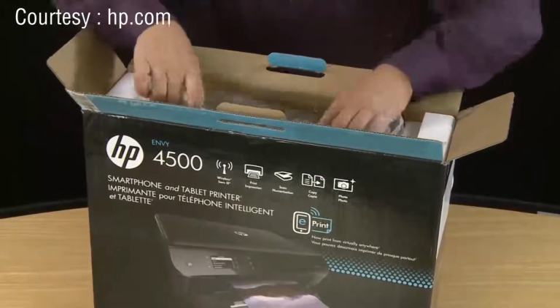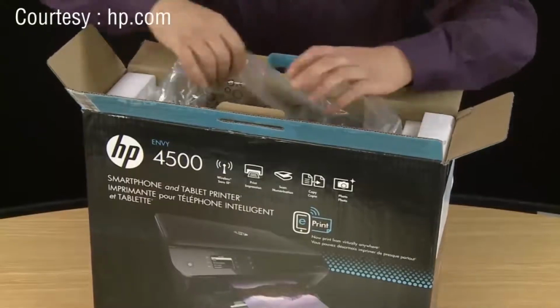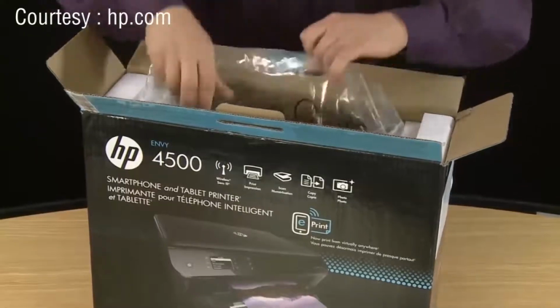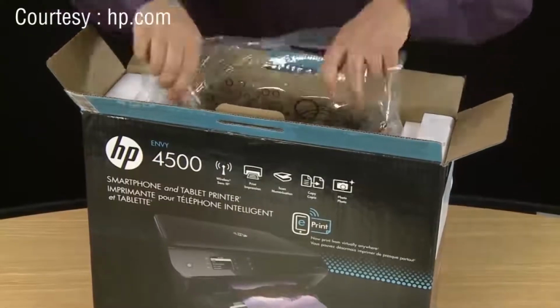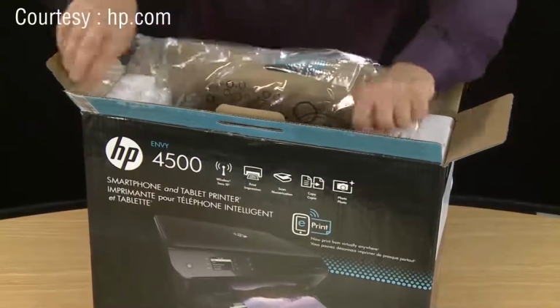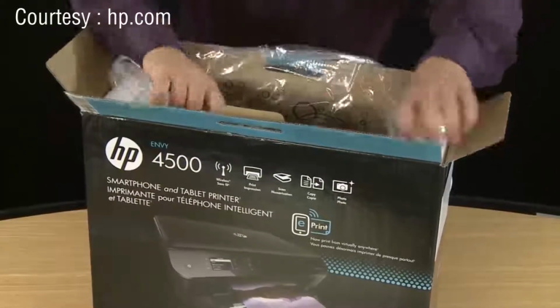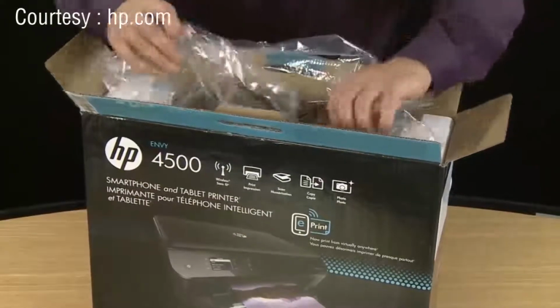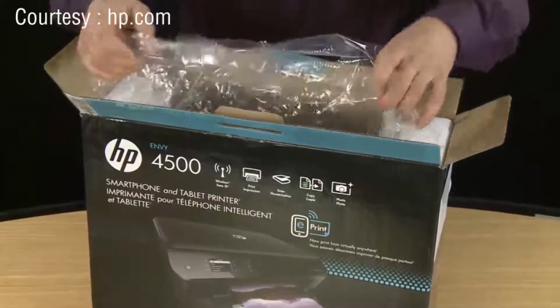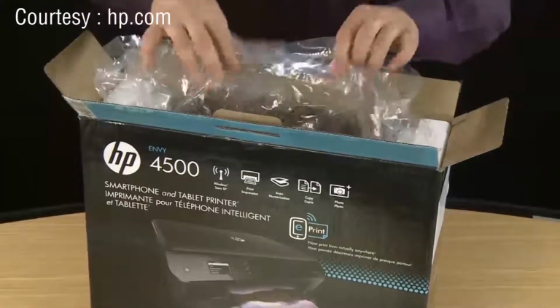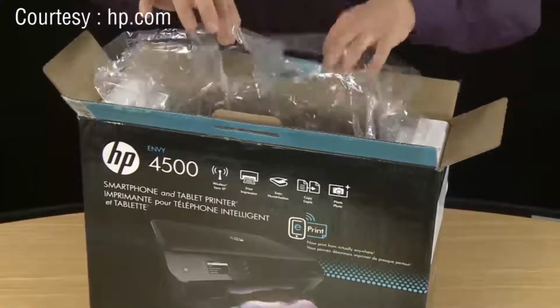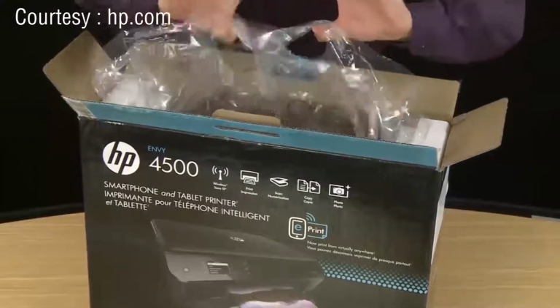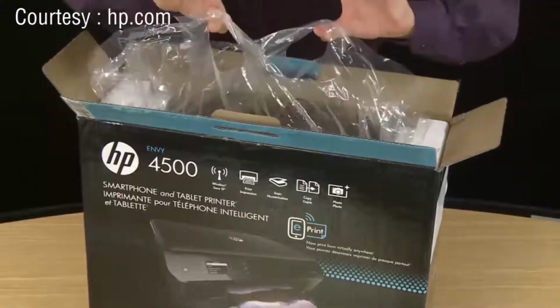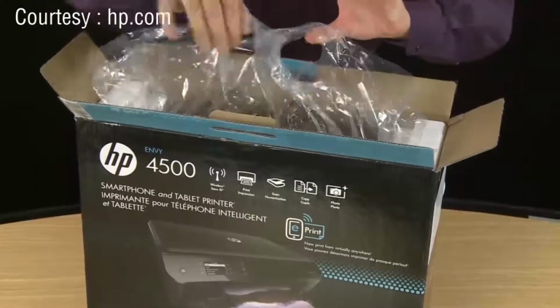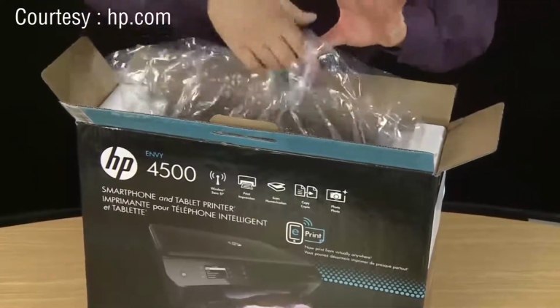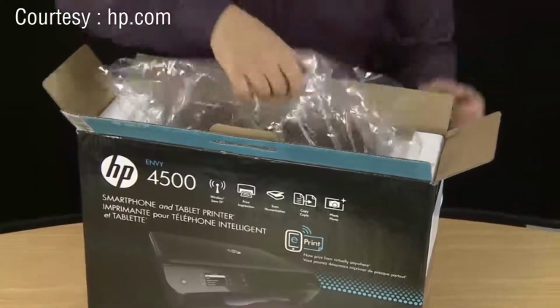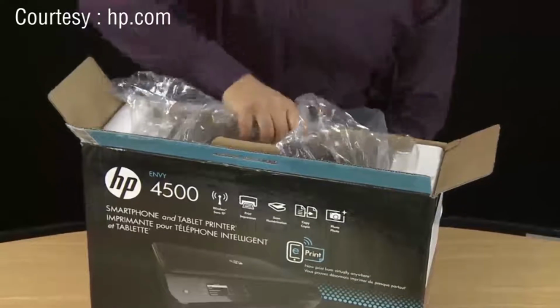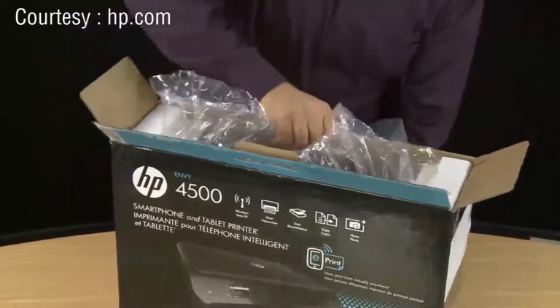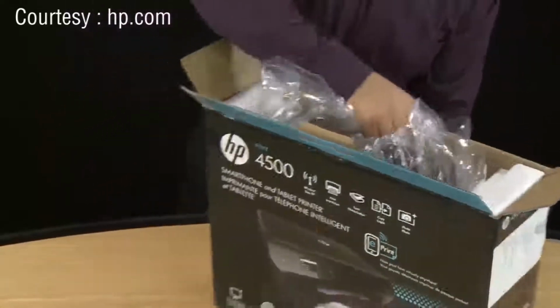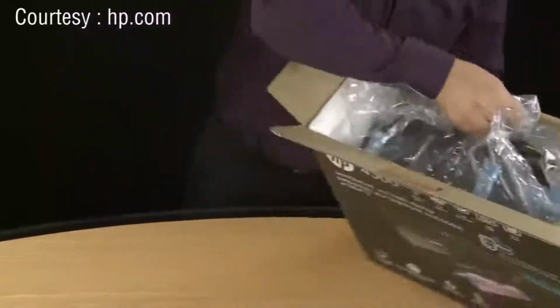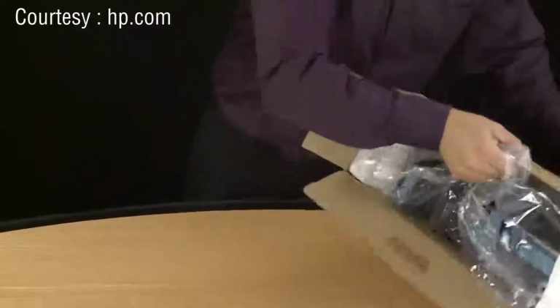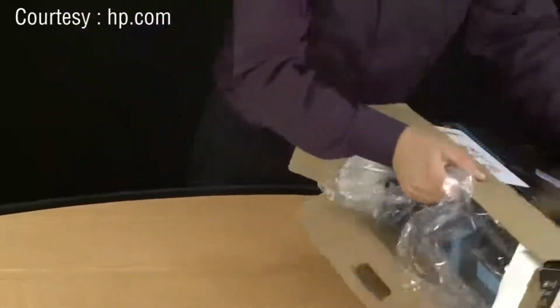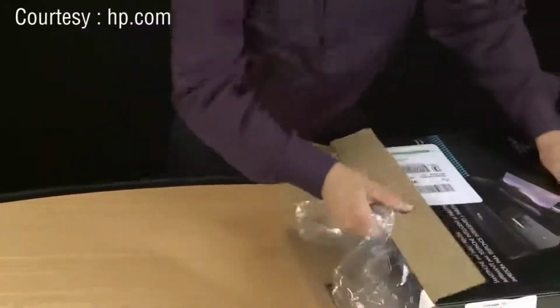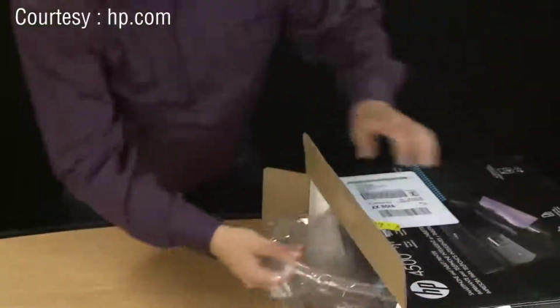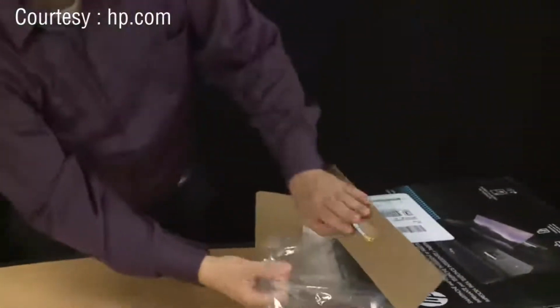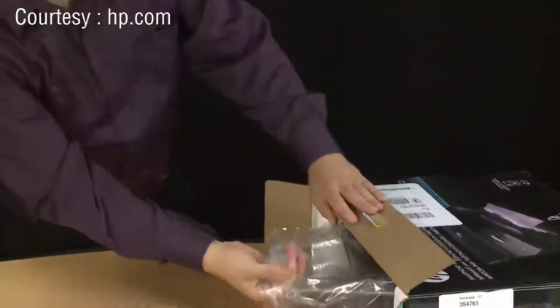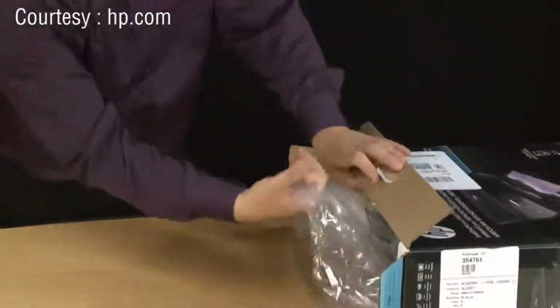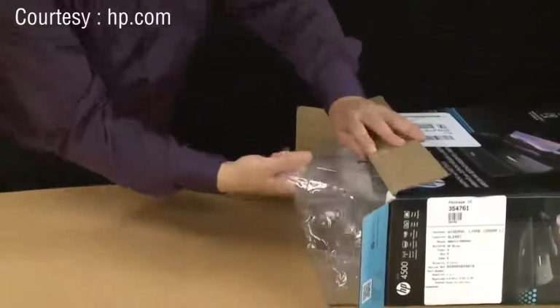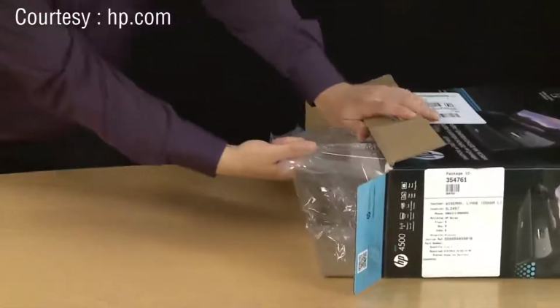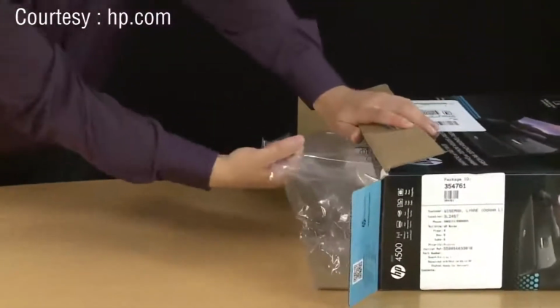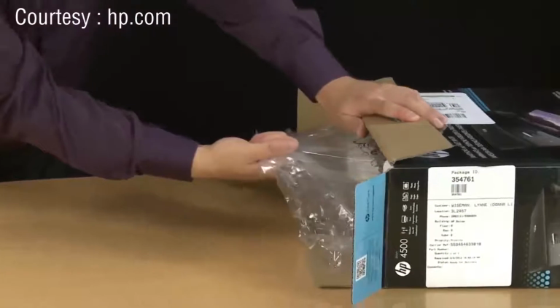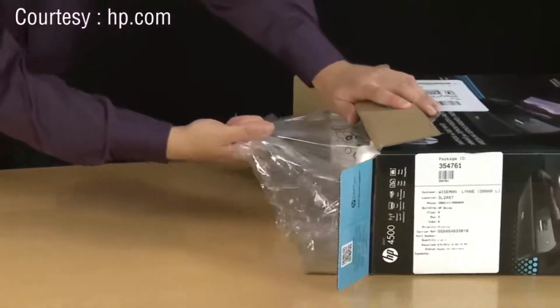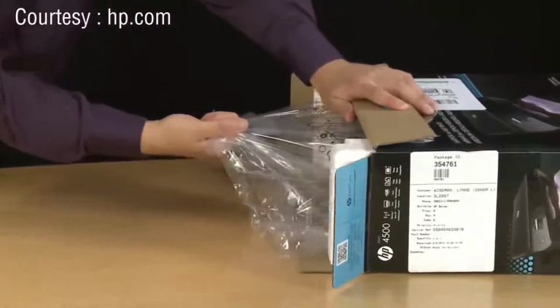HP provides a carrying bag for your printer which also helps remove it from the box. Just locate the two handles and then set the box on its side. Using those two handles, gently pull the printer out of the box.